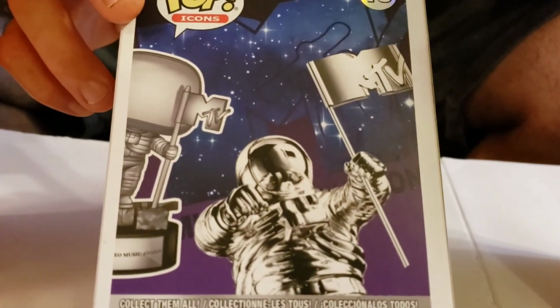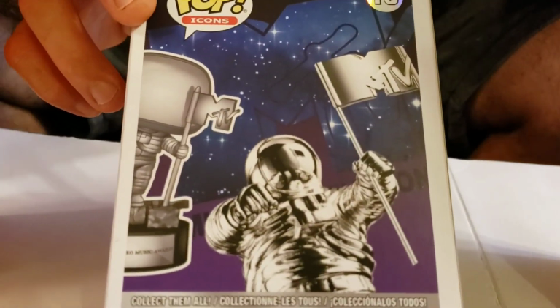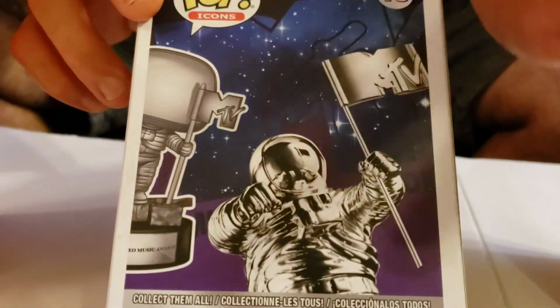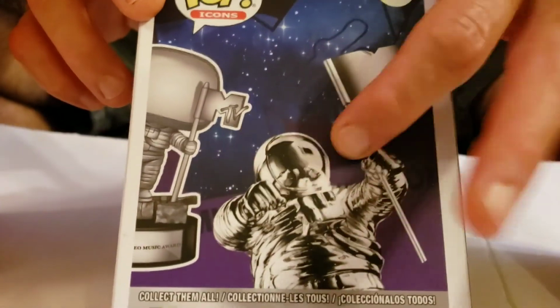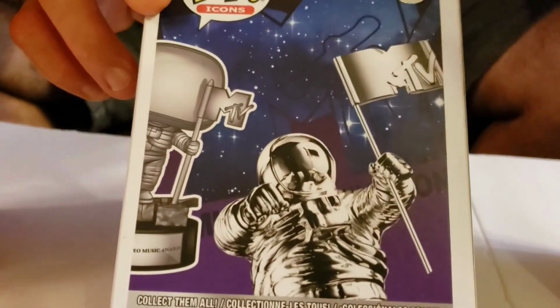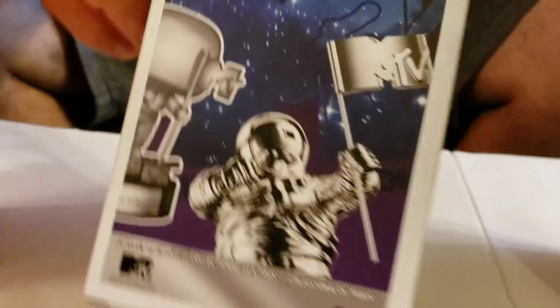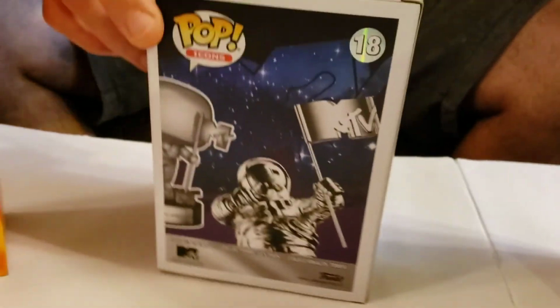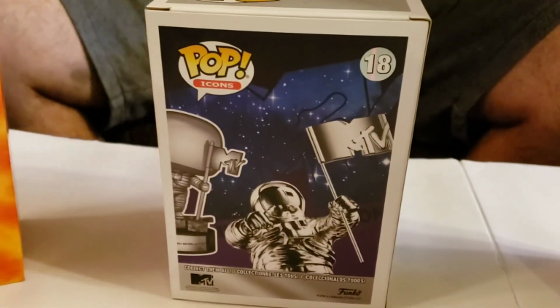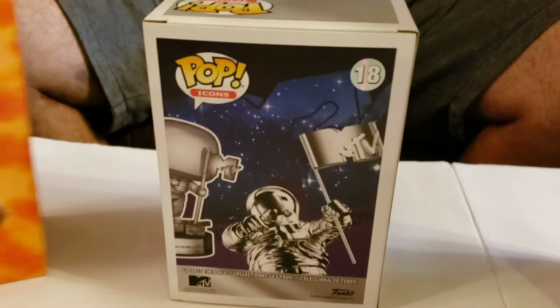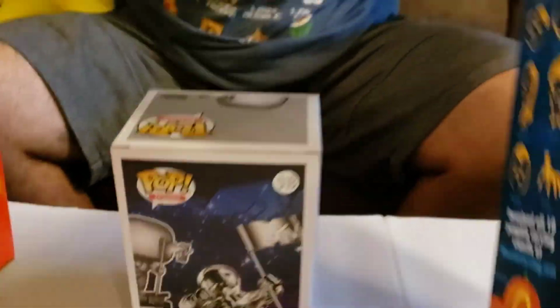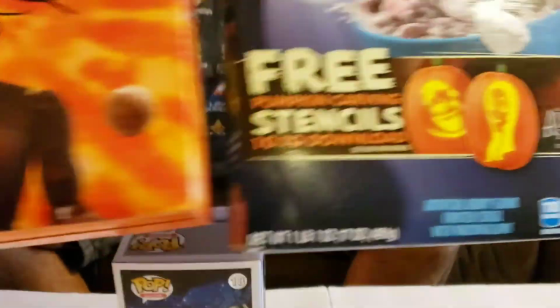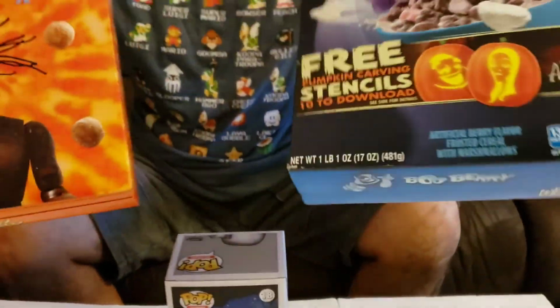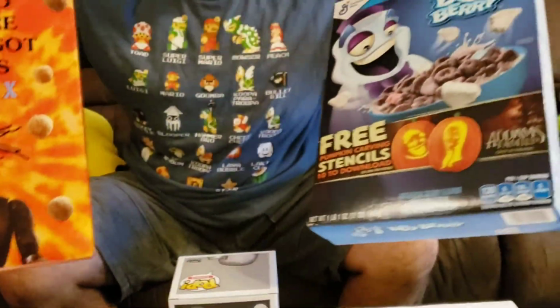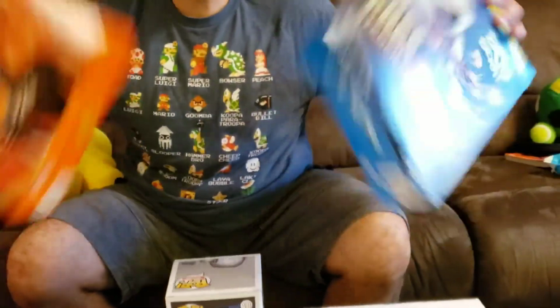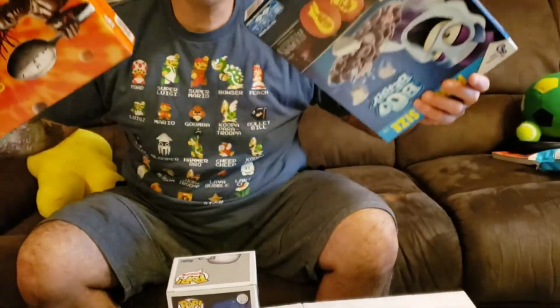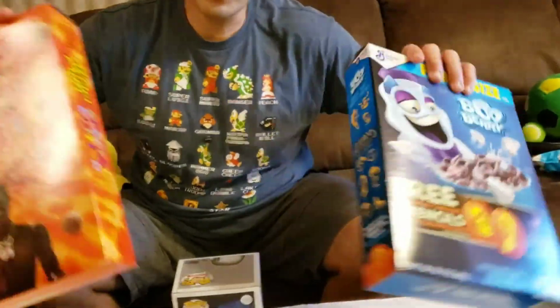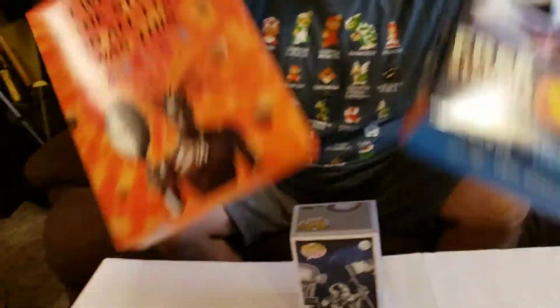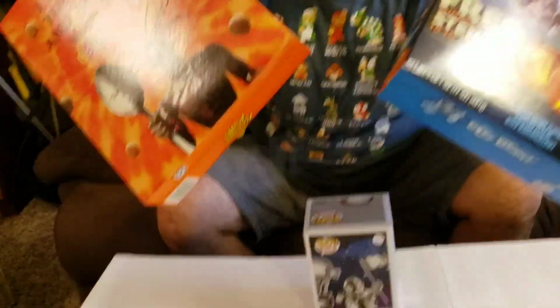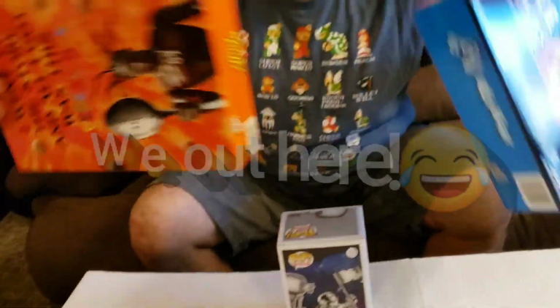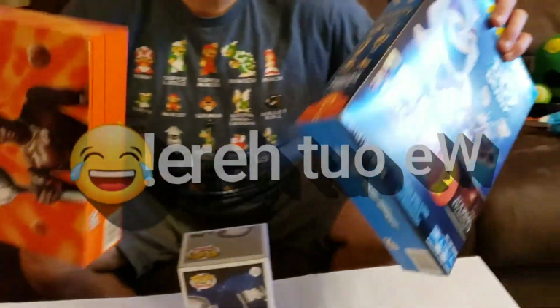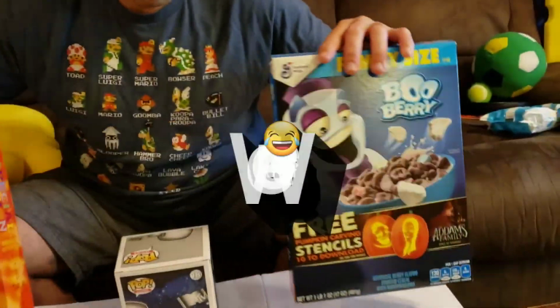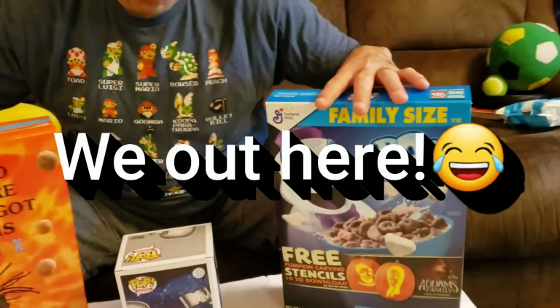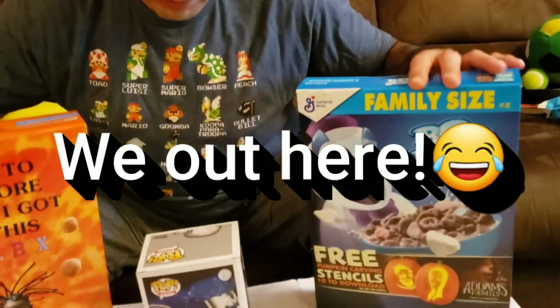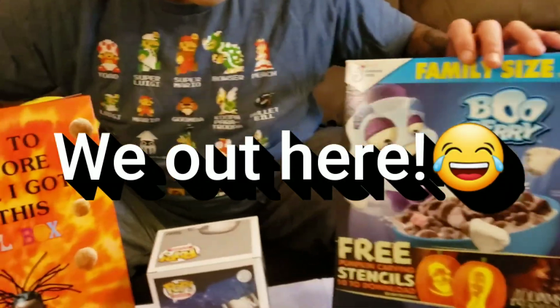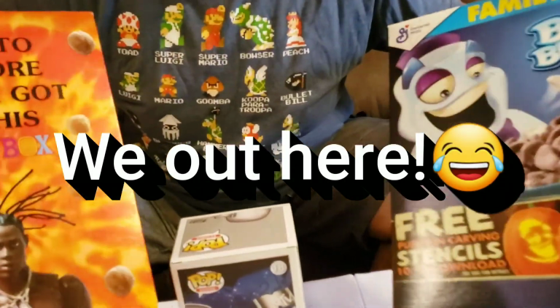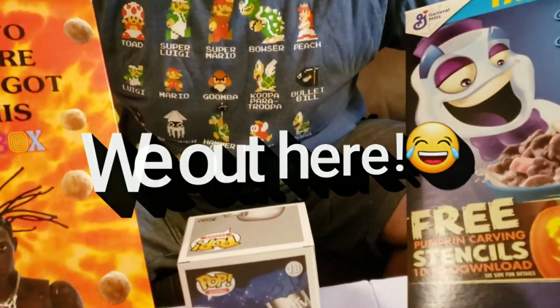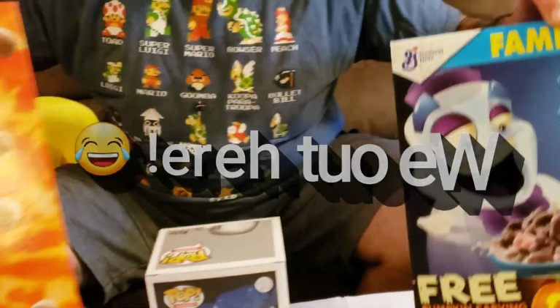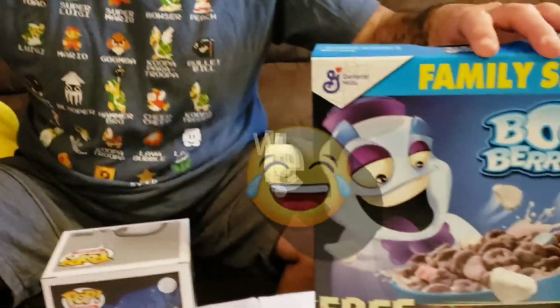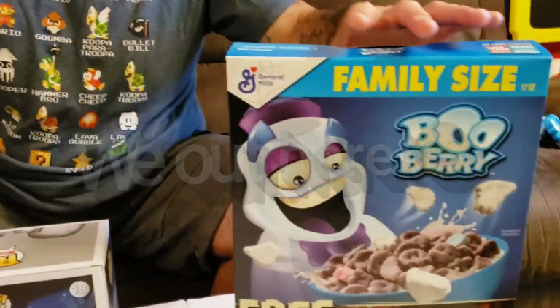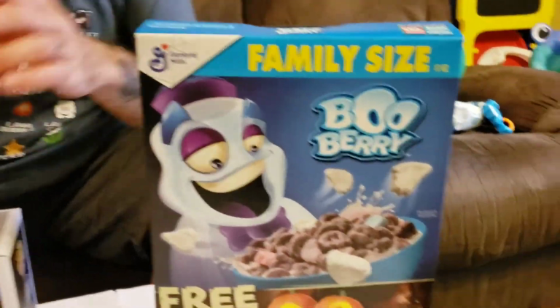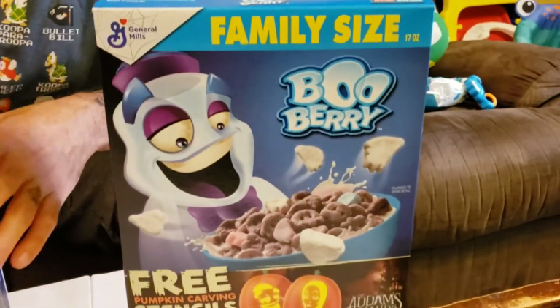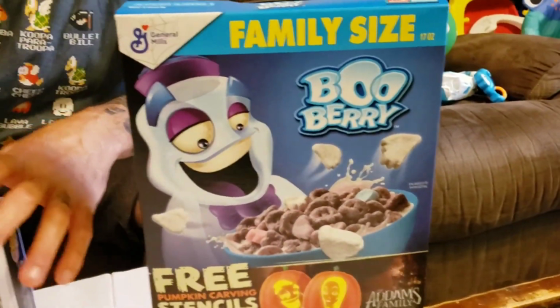I'm an old head, so y'all know what this is about. And also I got my cereal — Boo Berry. There ain't no cereal left, we eat it. We eat our cereal, we wear our shoes, okay? We won't display that. But that Boo Berry is straight fire, I'm going to tell y'all right now.